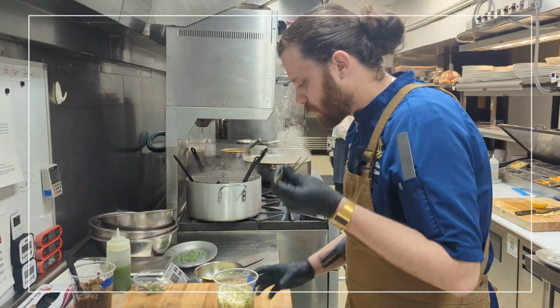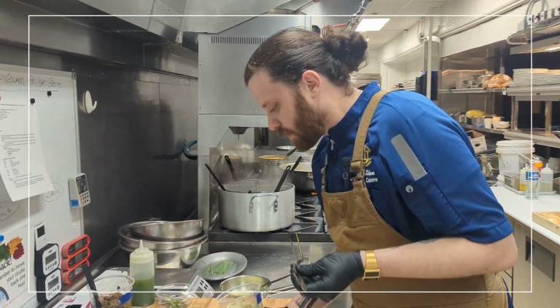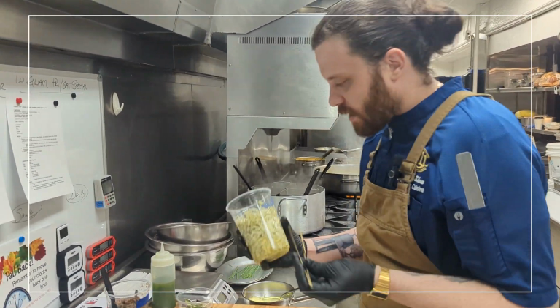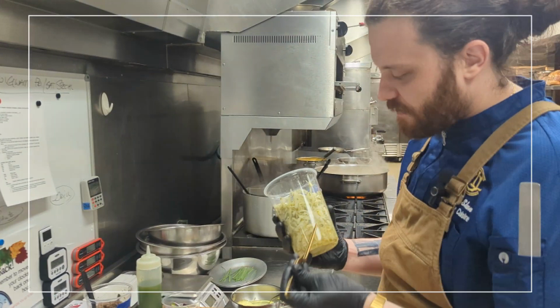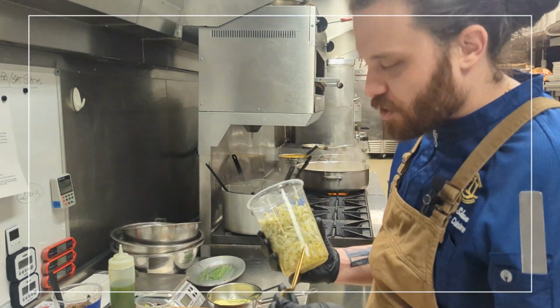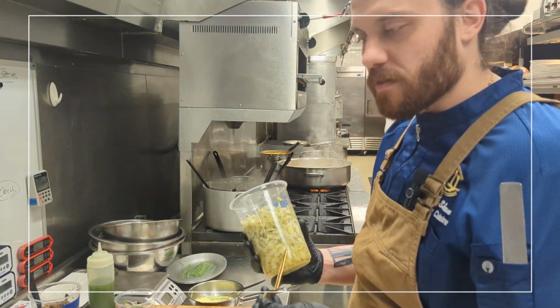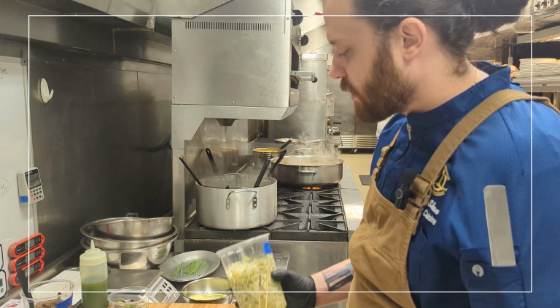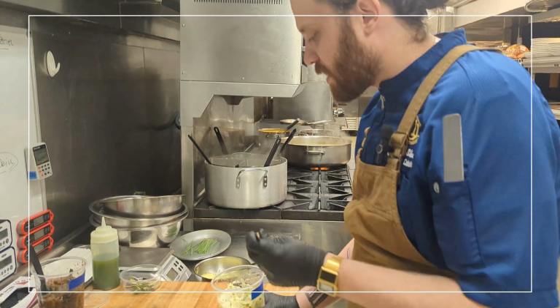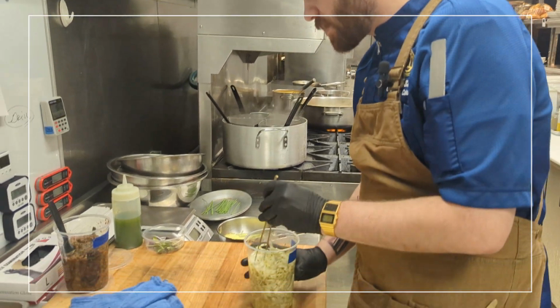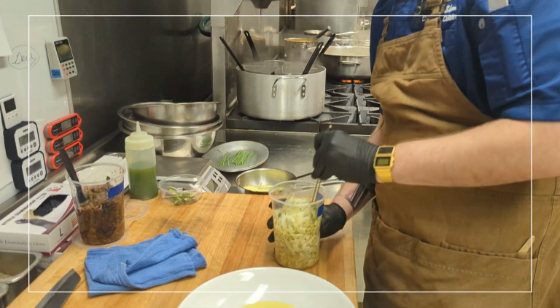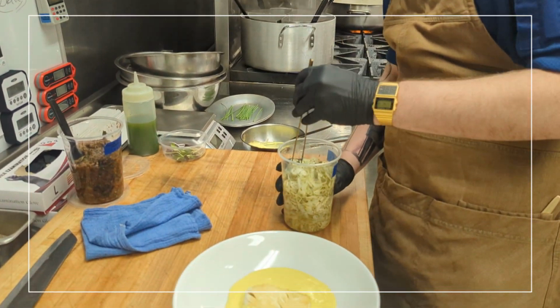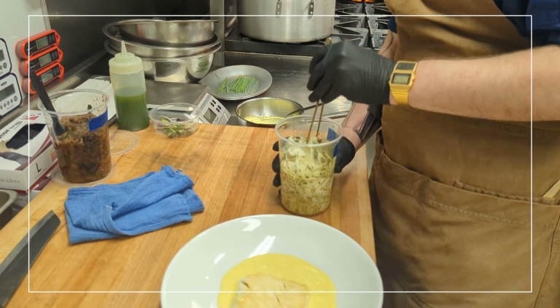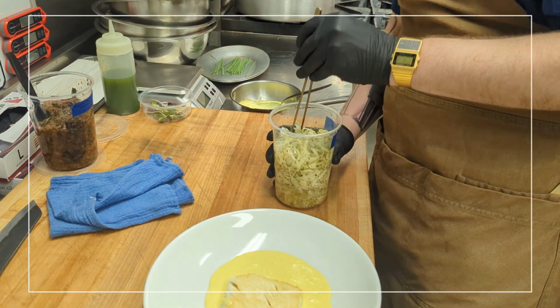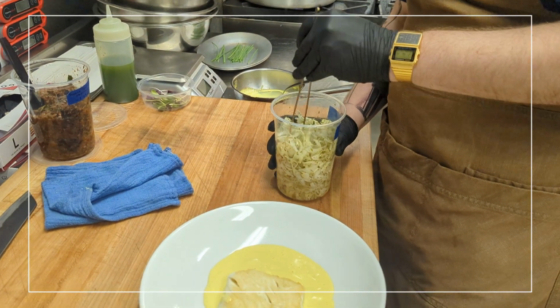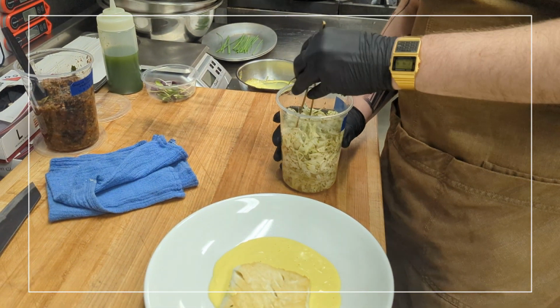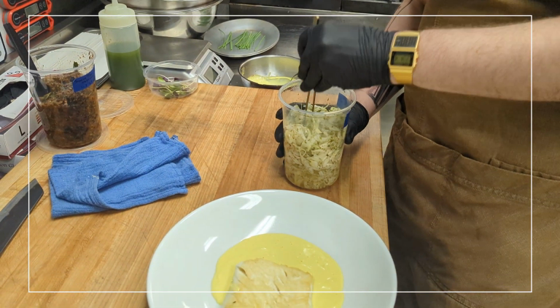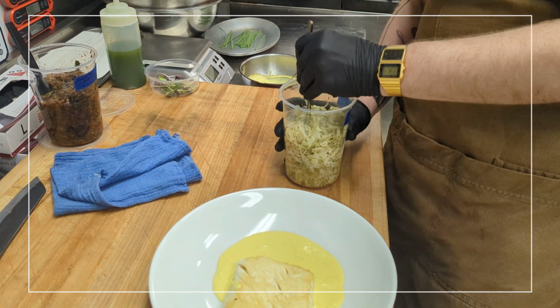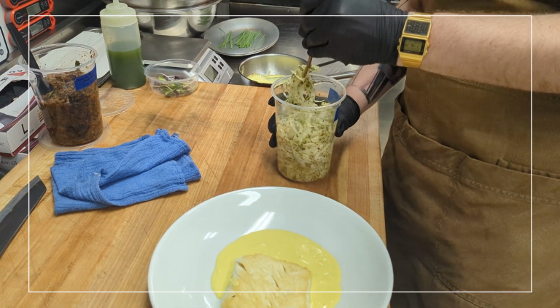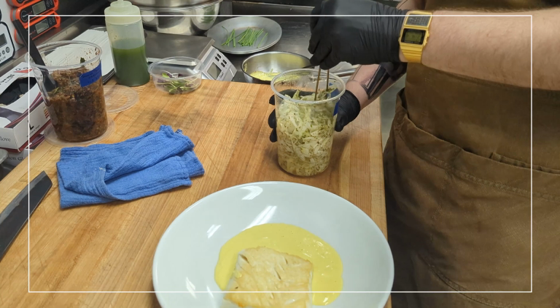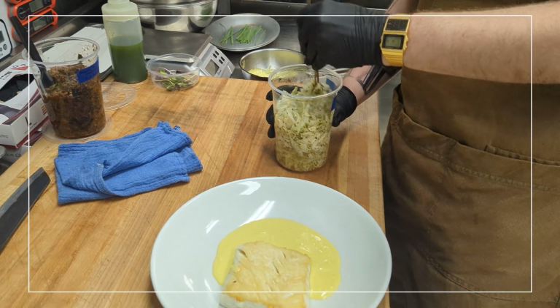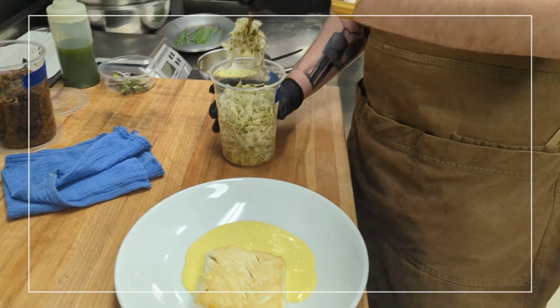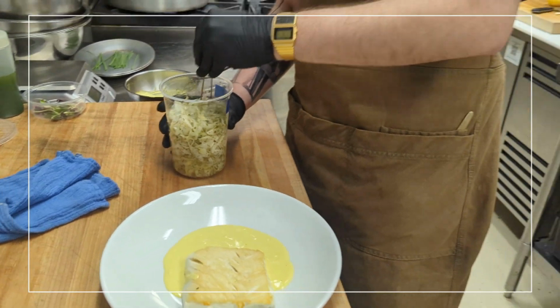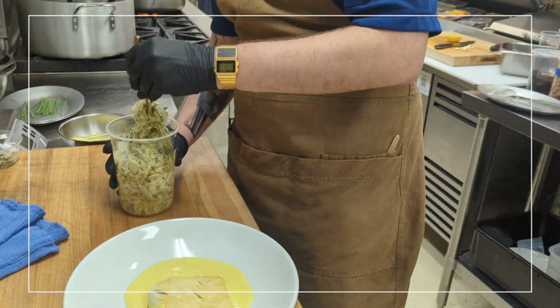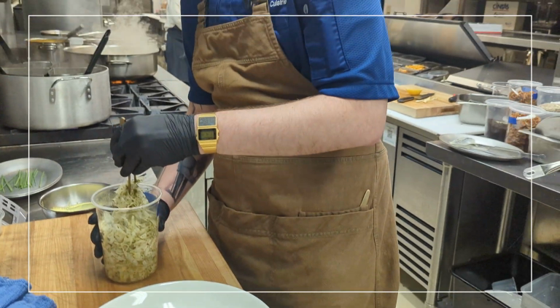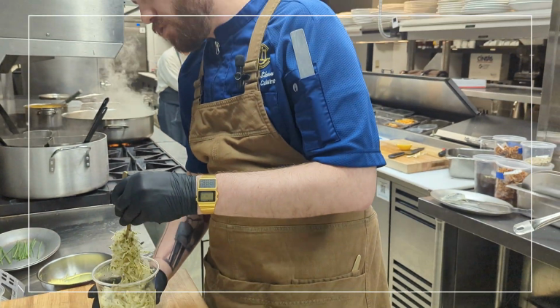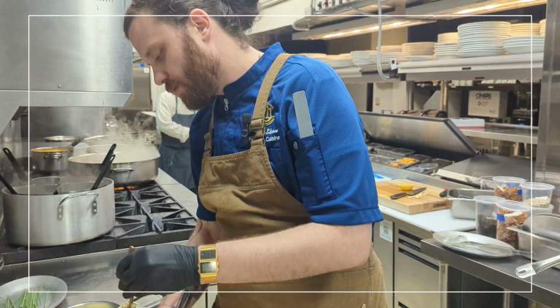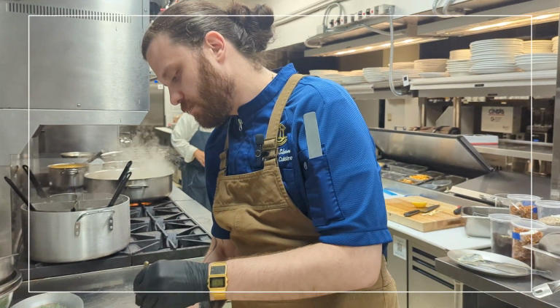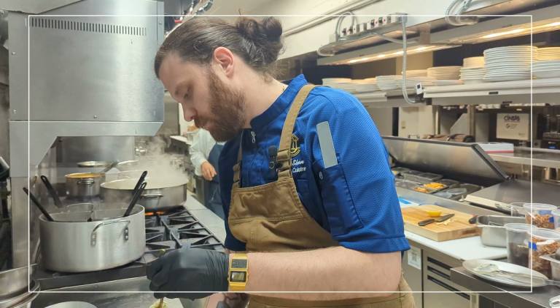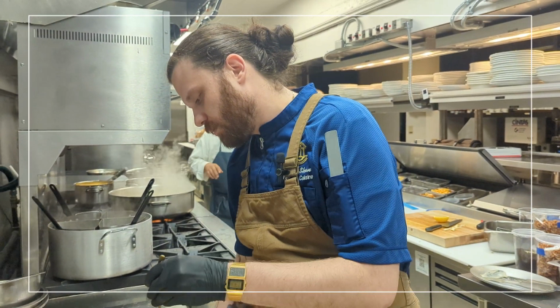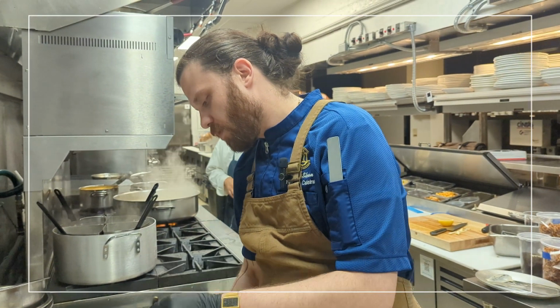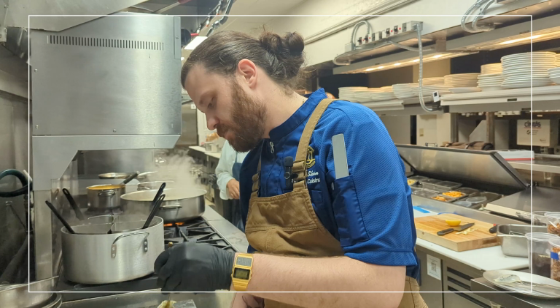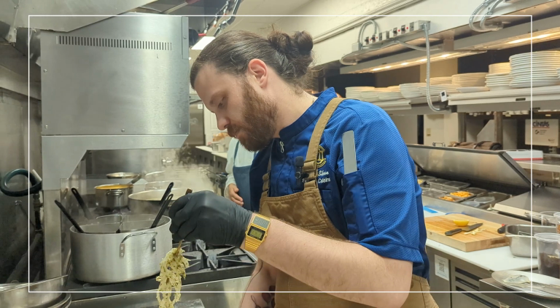And here I have some finely shaved fennel that I macerated in some calamansi vinegar, meyer lemon juice, and some dried herbs.